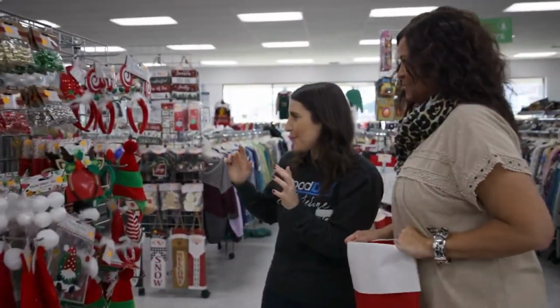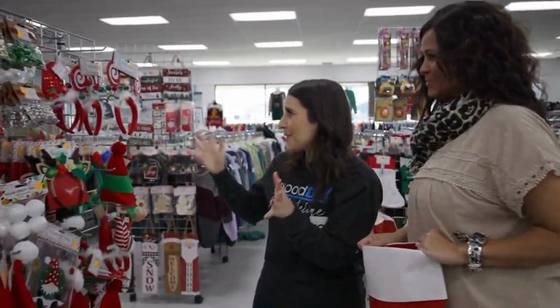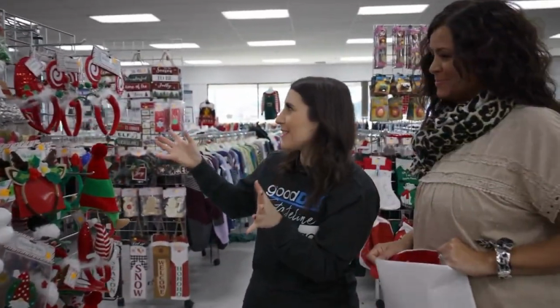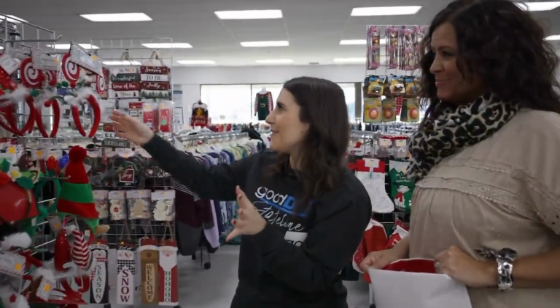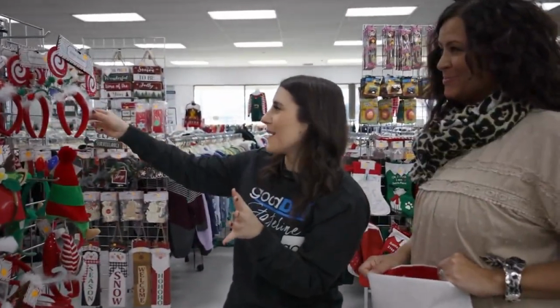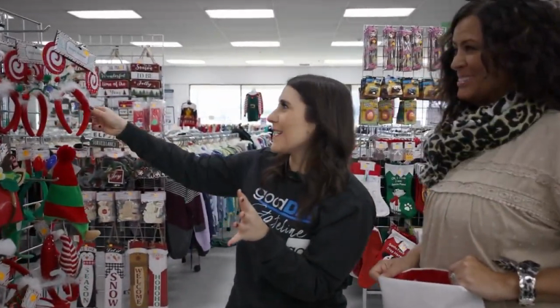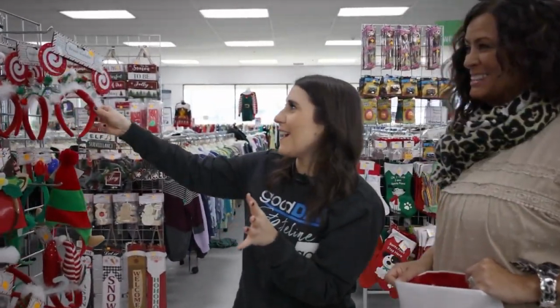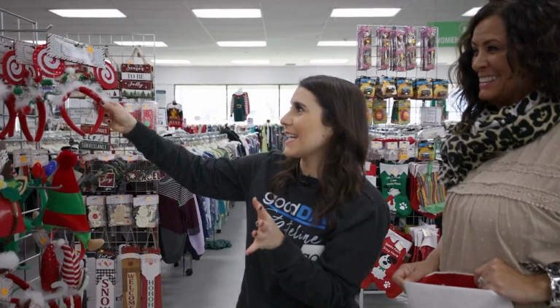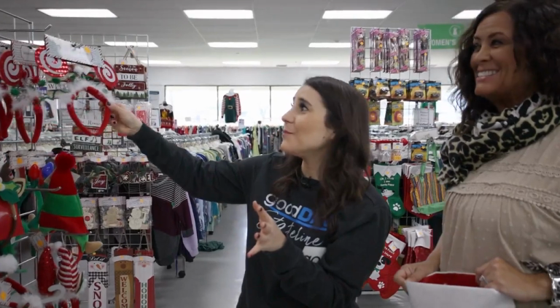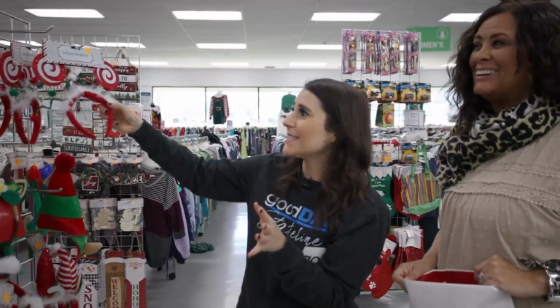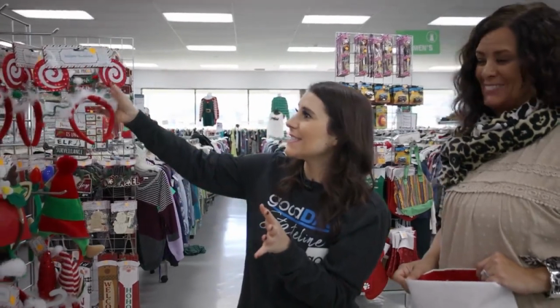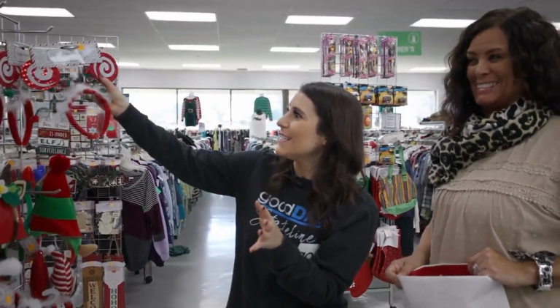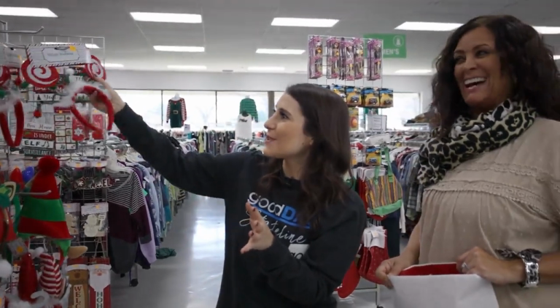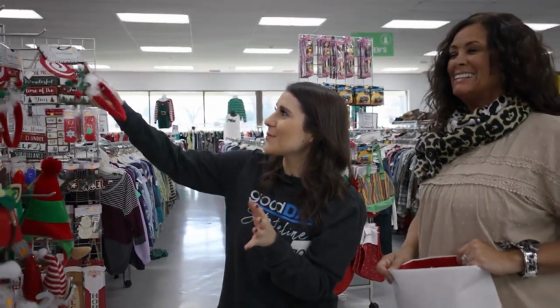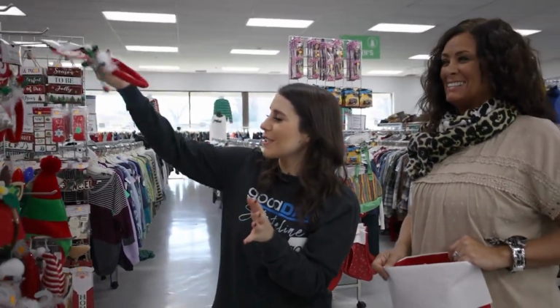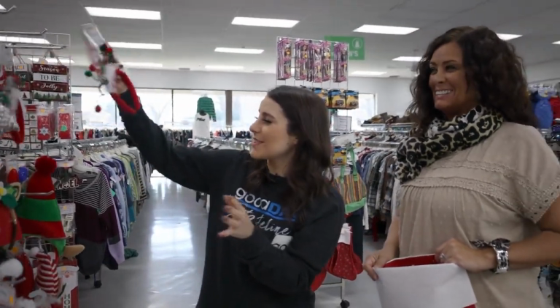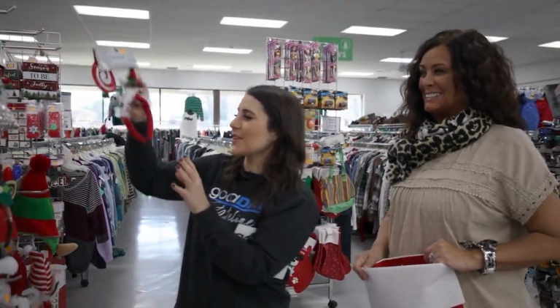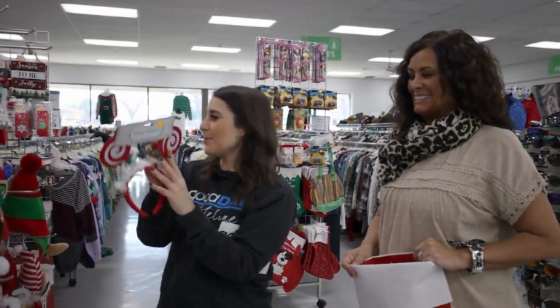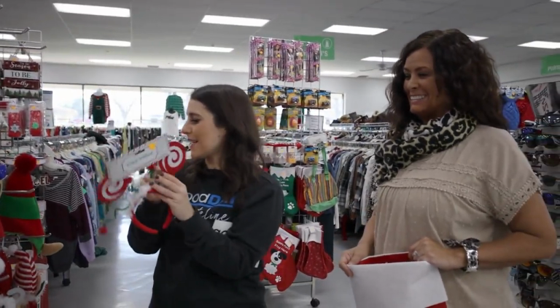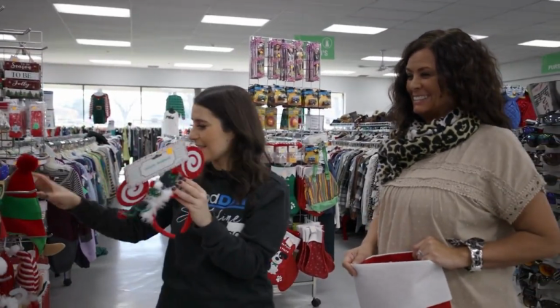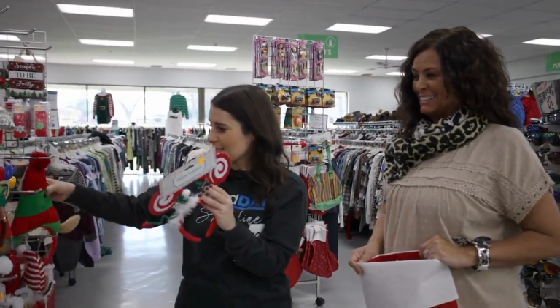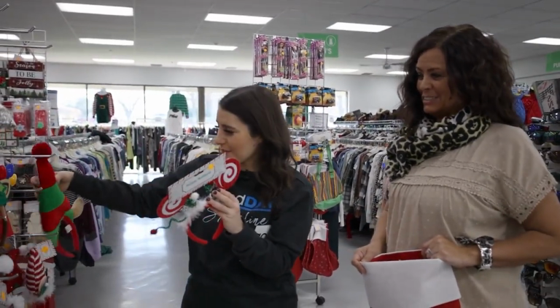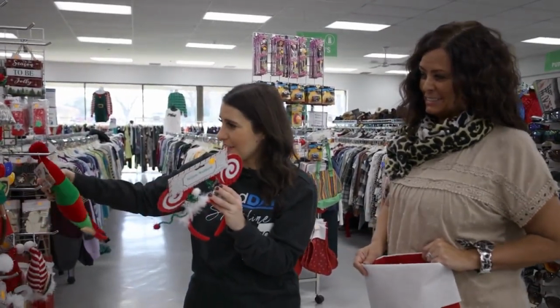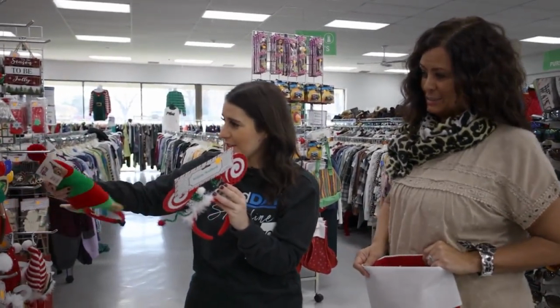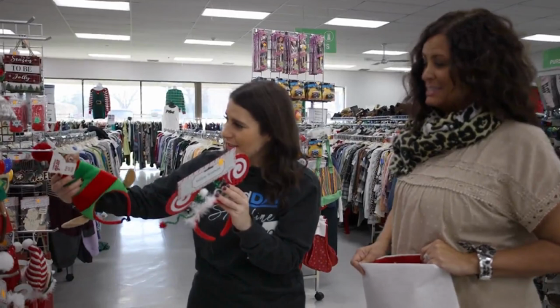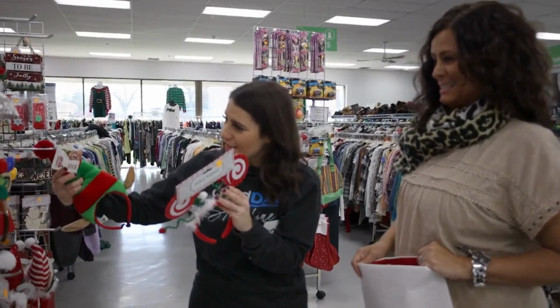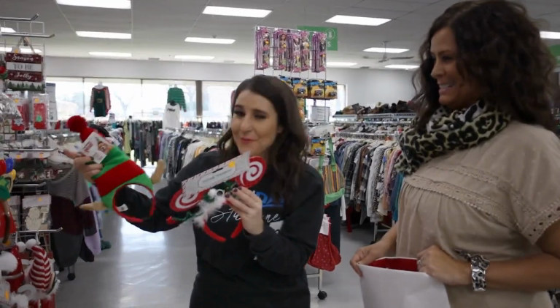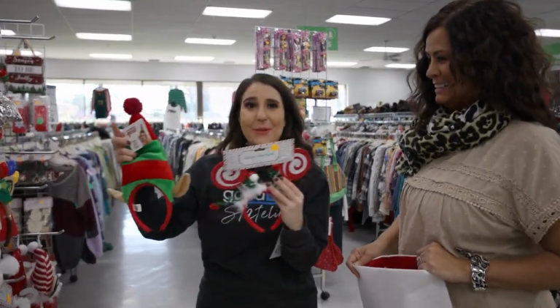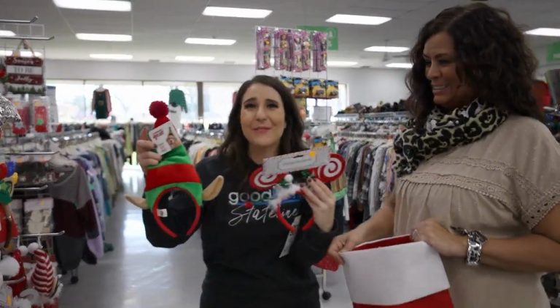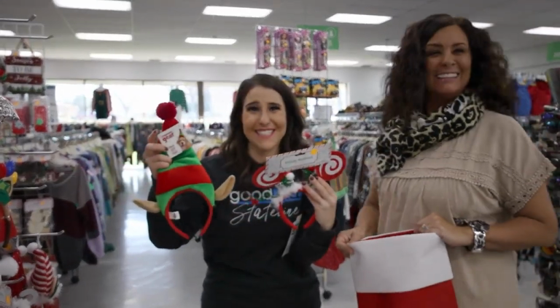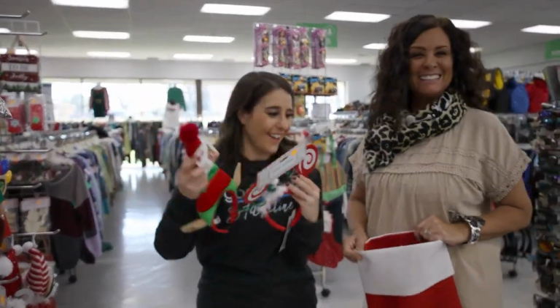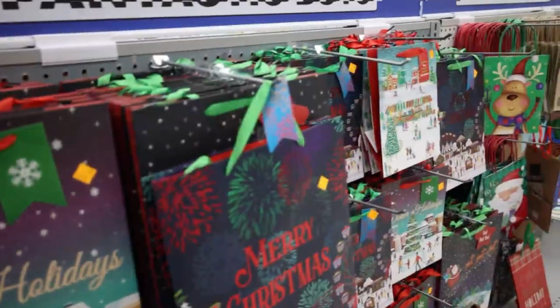Who doesn't love wearing a holiday headband? This one is really cute — this one is for a human, and I think this one is for a dog. So everyone needs a holiday hat.